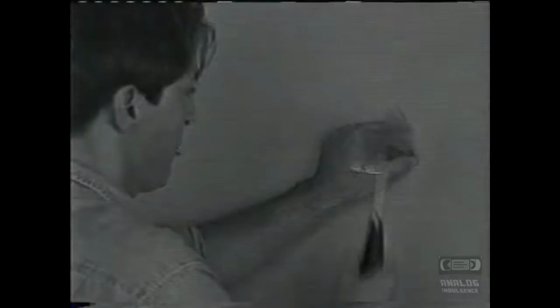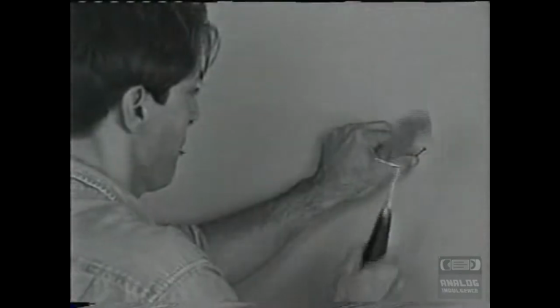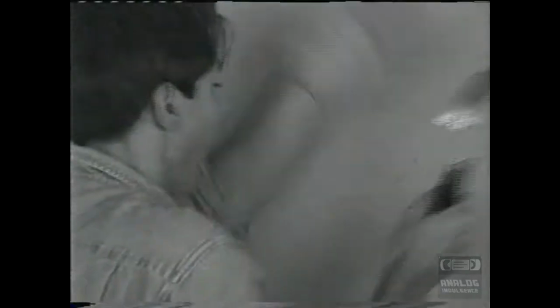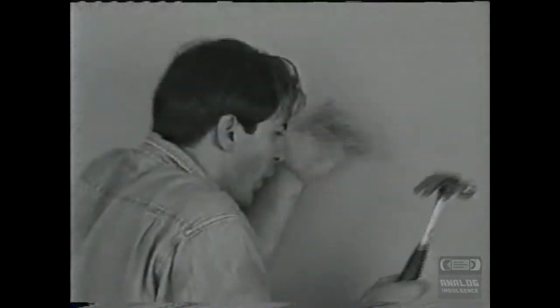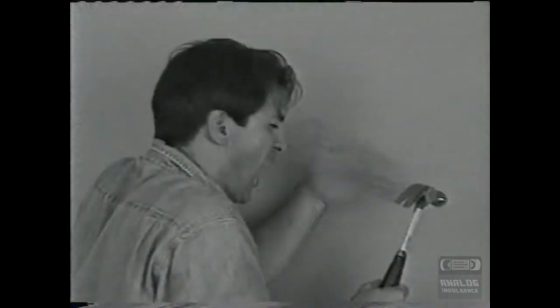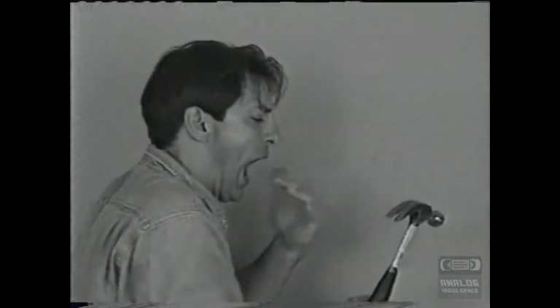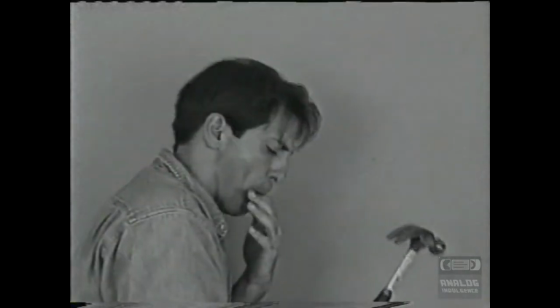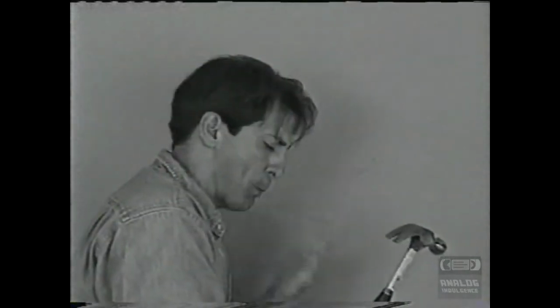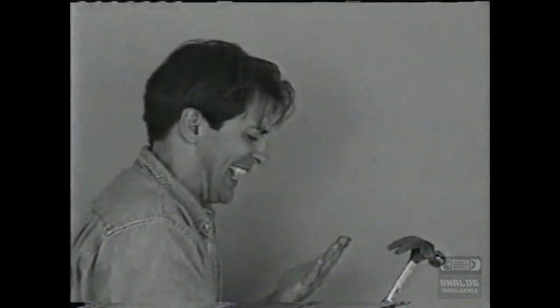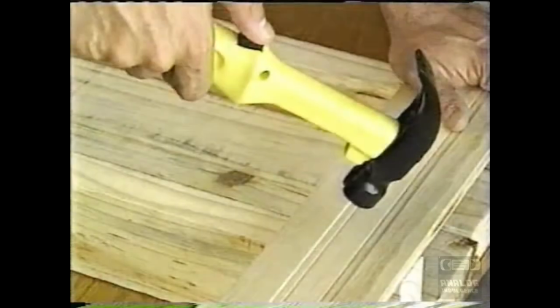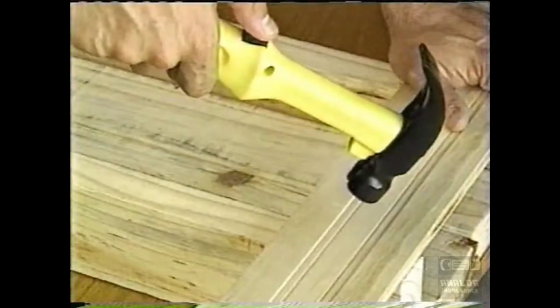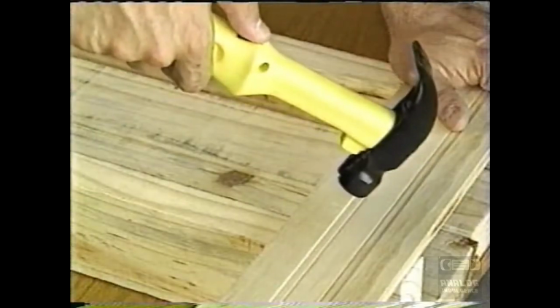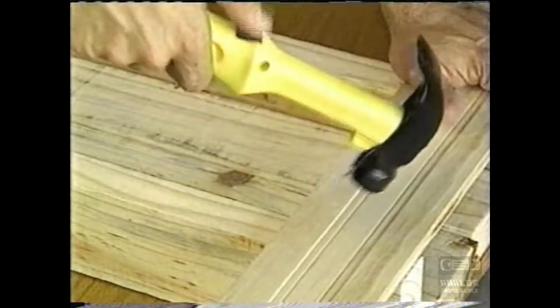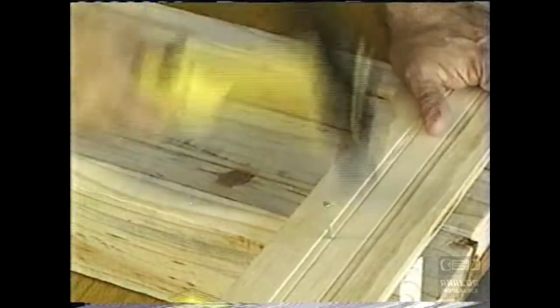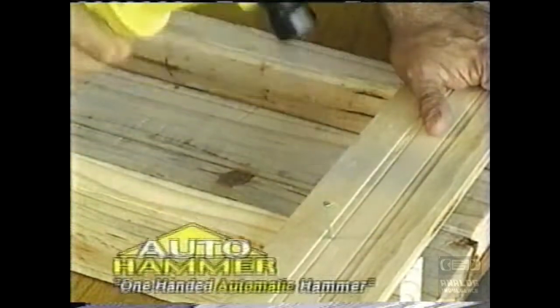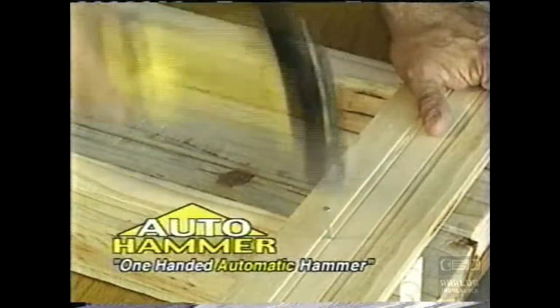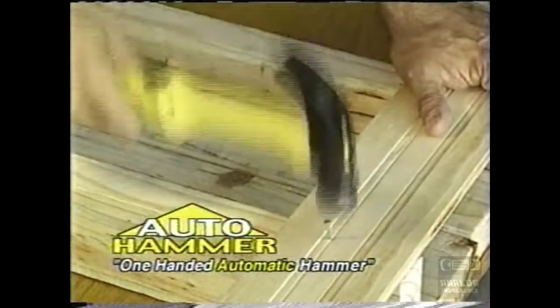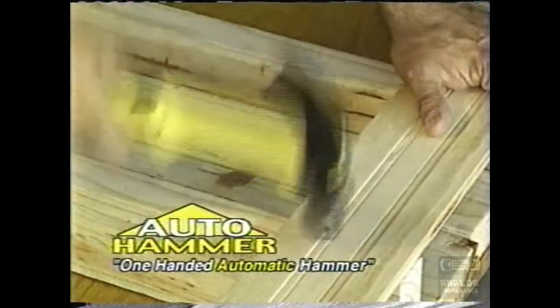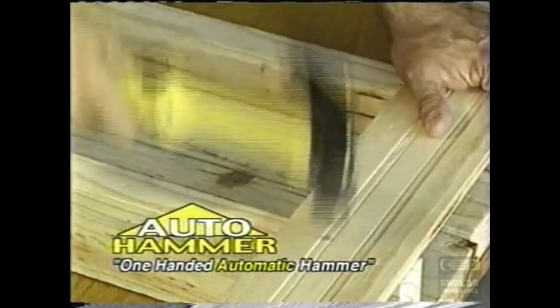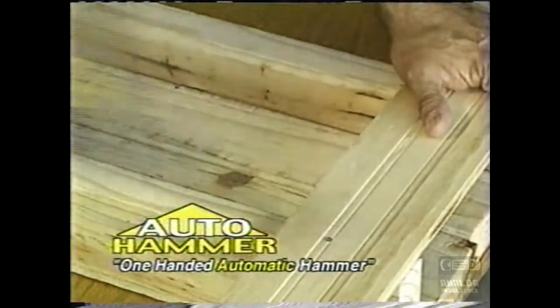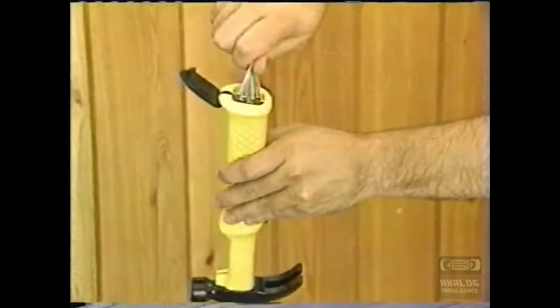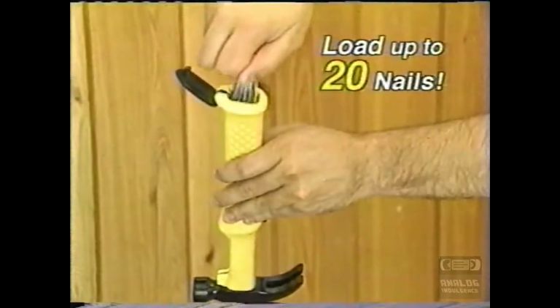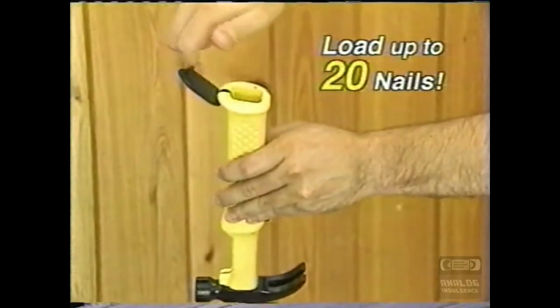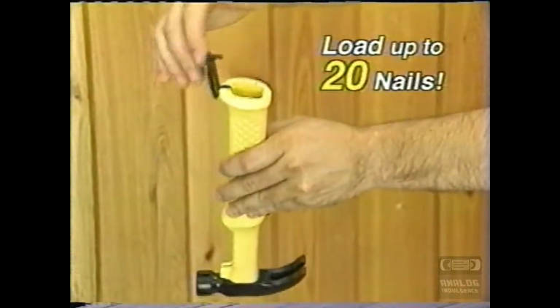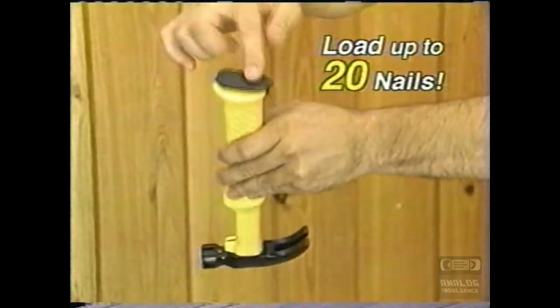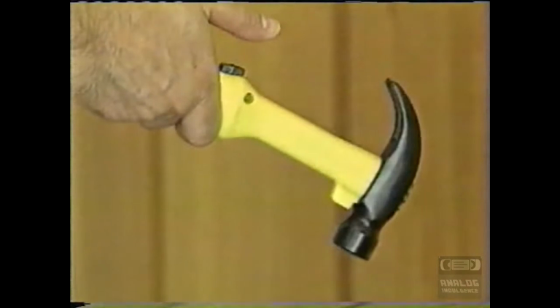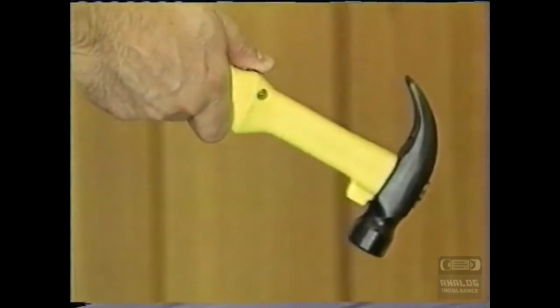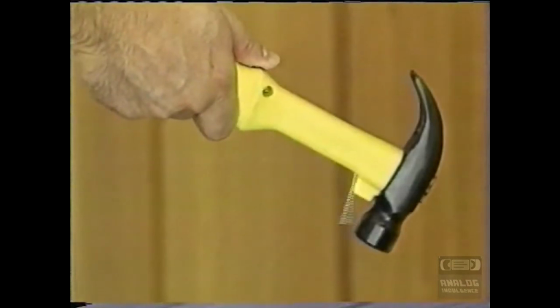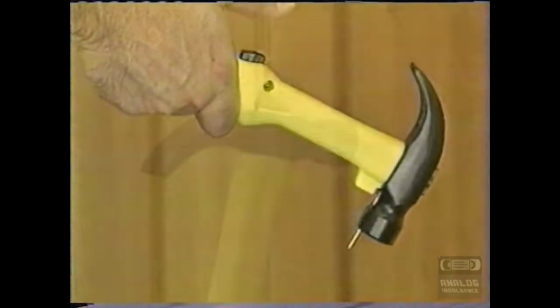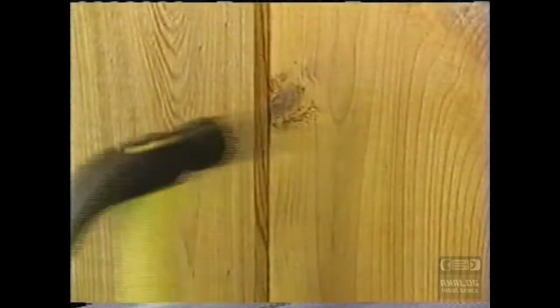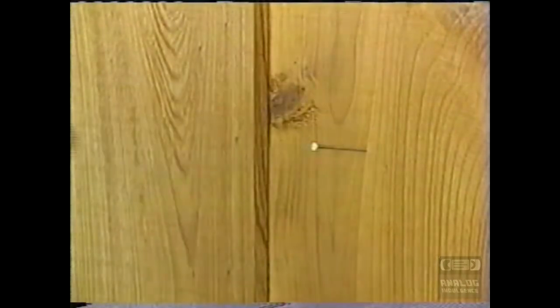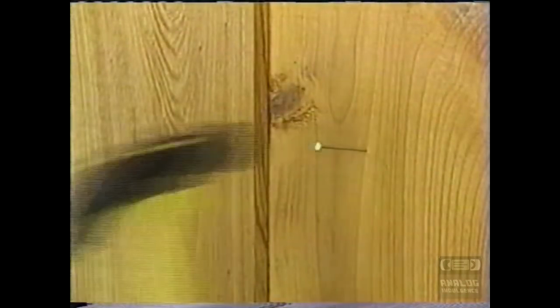Does your old hammer have you smashing your fingers? Not anymore! Introducing the Auto Hammer, the world's first one-handed automatic hammer! Just drop in a handful of nails, press the button, and hammer away. It's that easy!